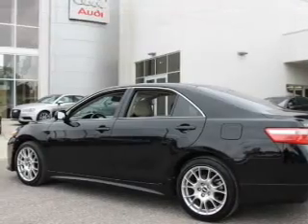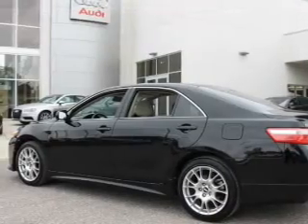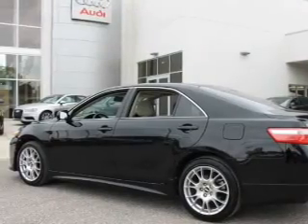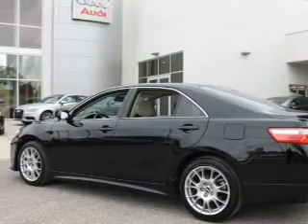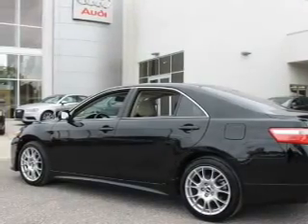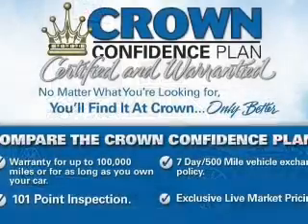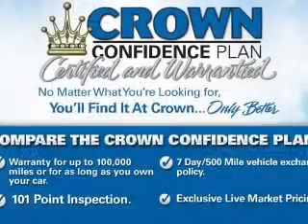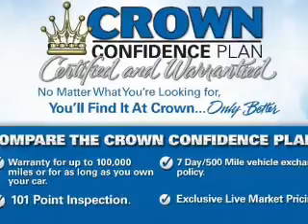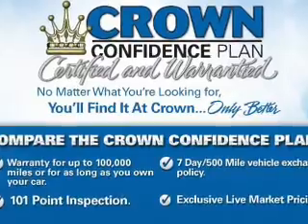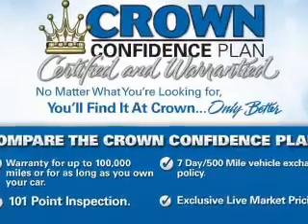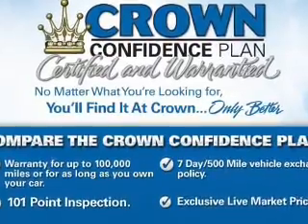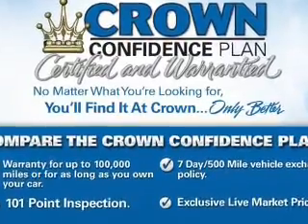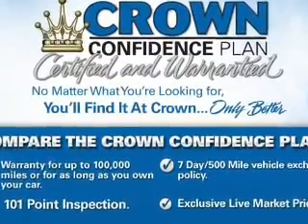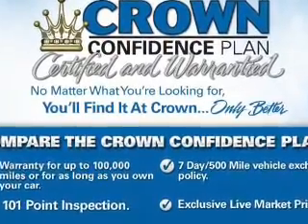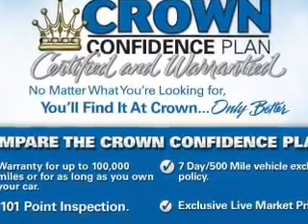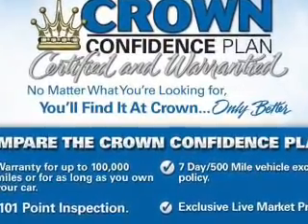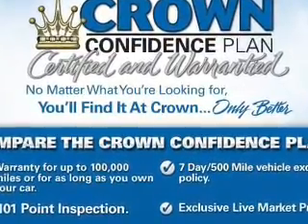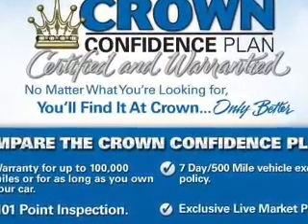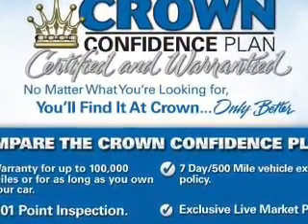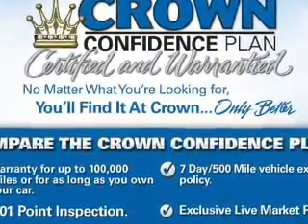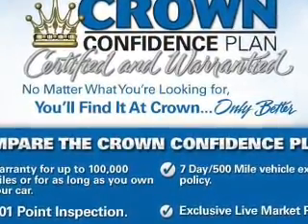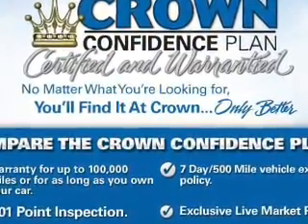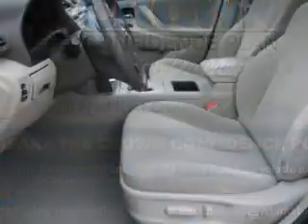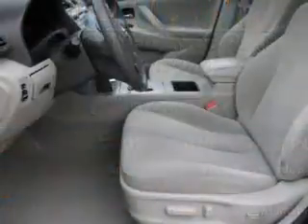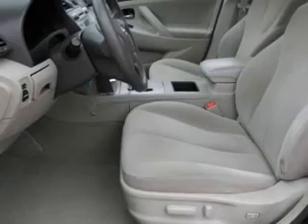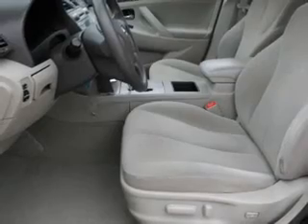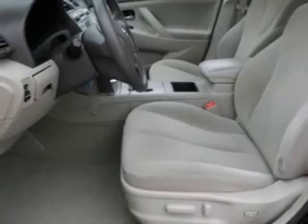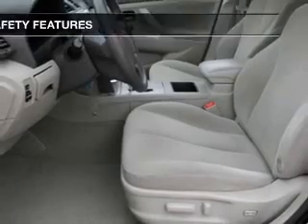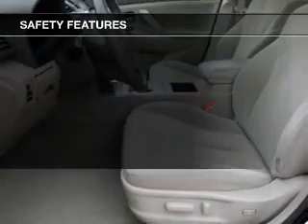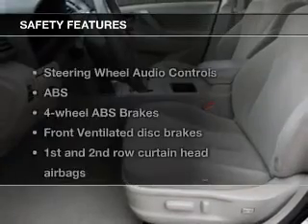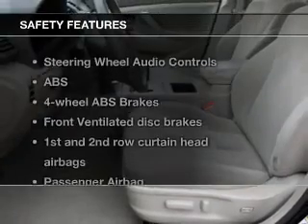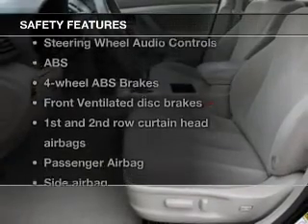Keyless entry, power door locks, power windows, cruise control, an AM-FM stereo with a CD player, power mirrors, power steering.